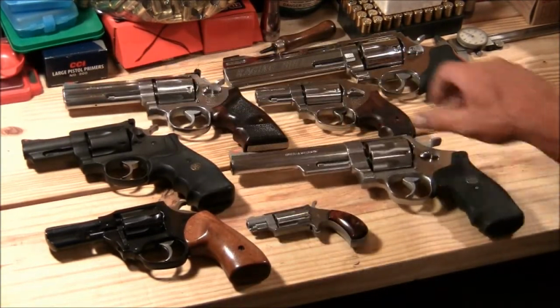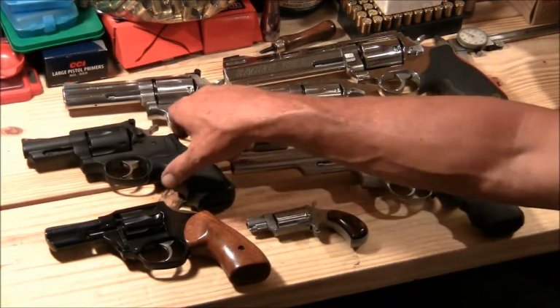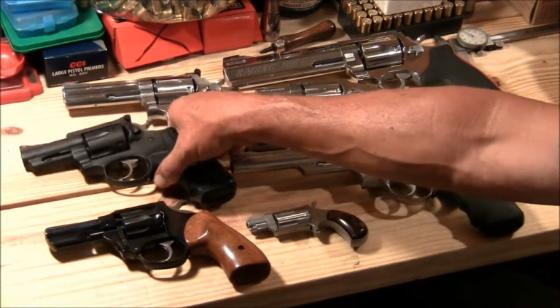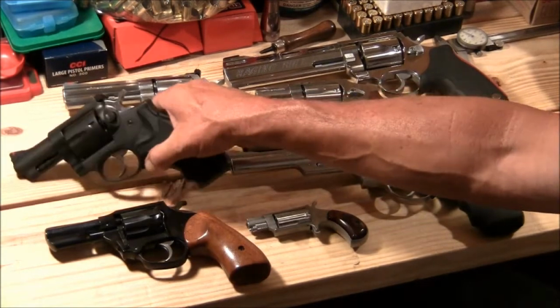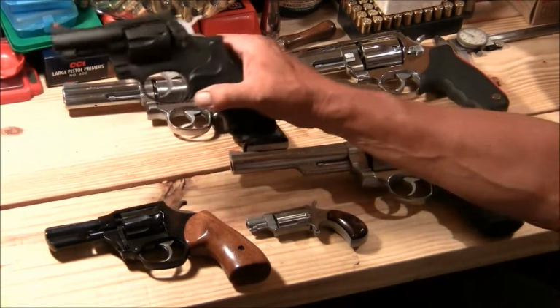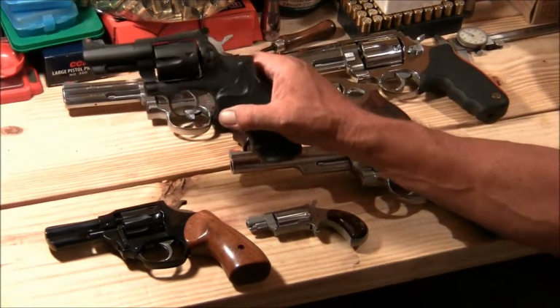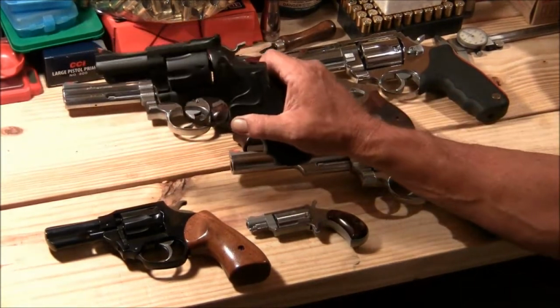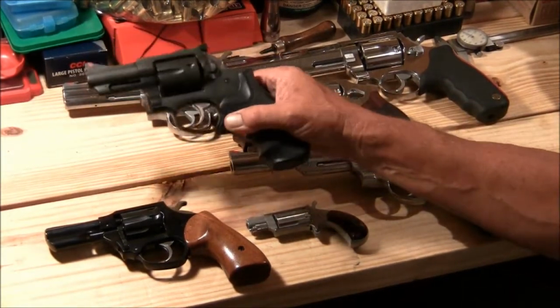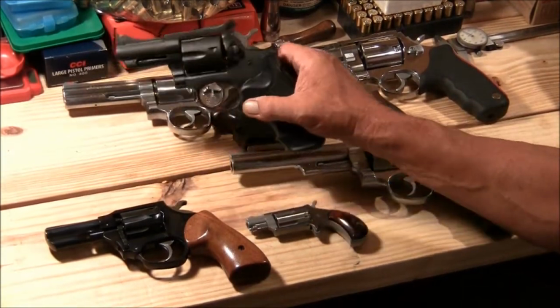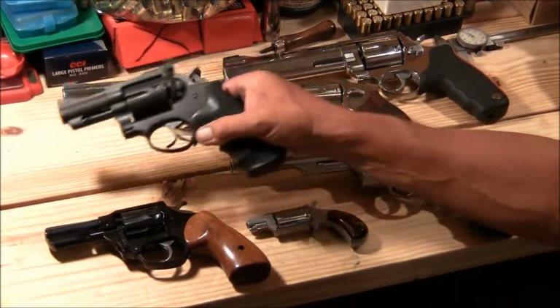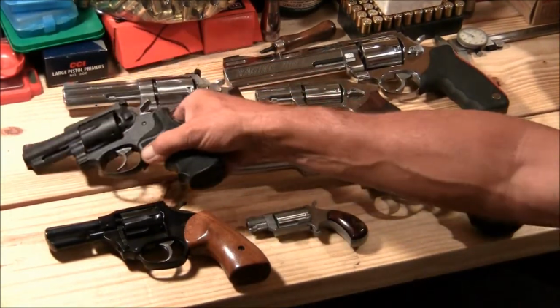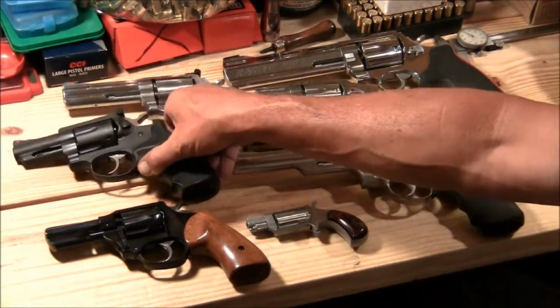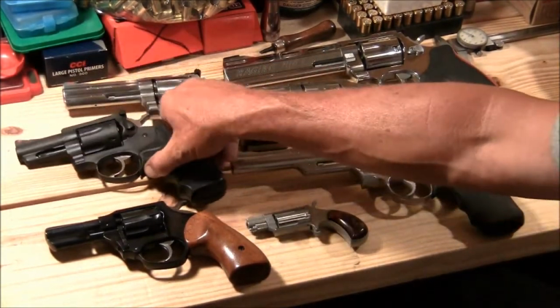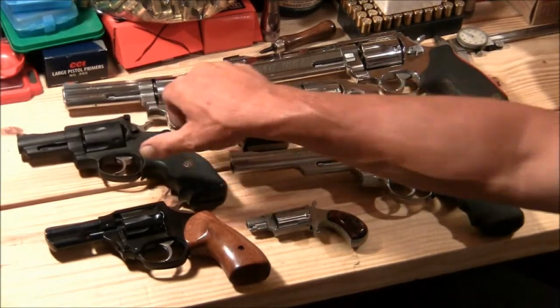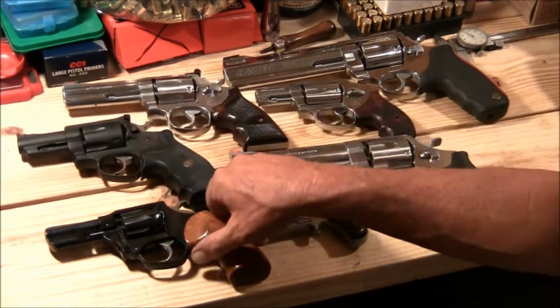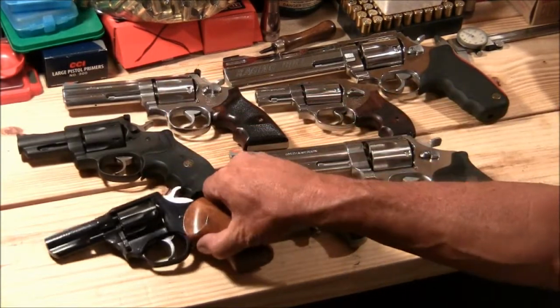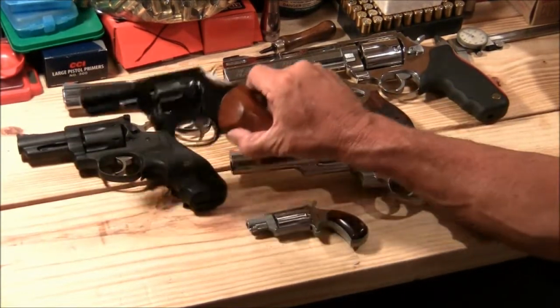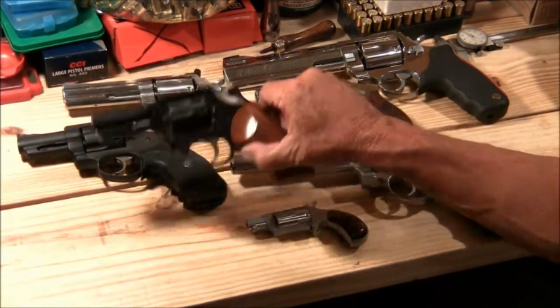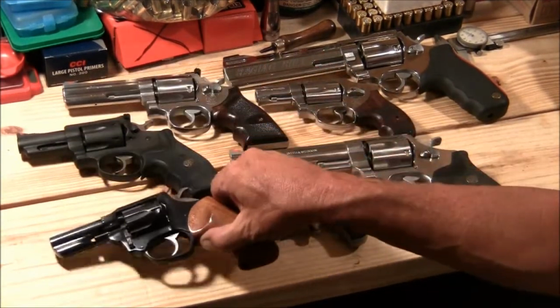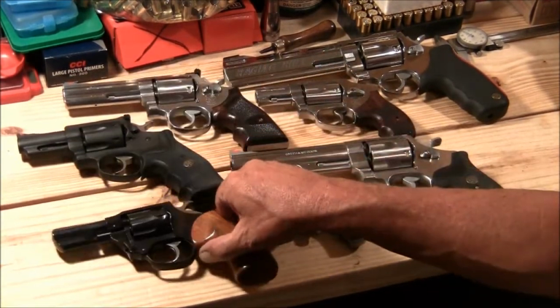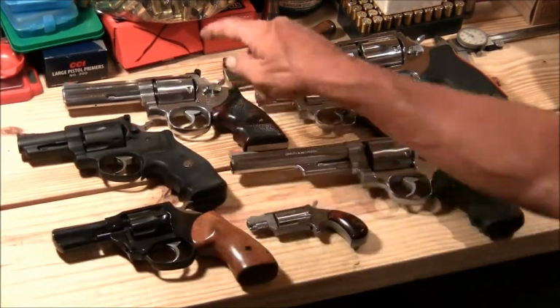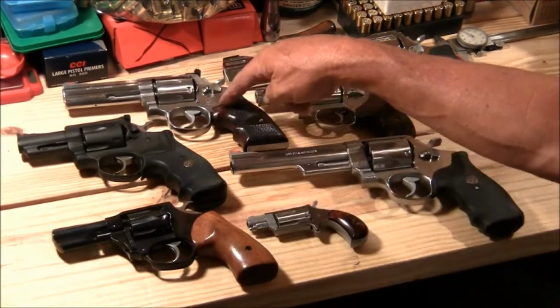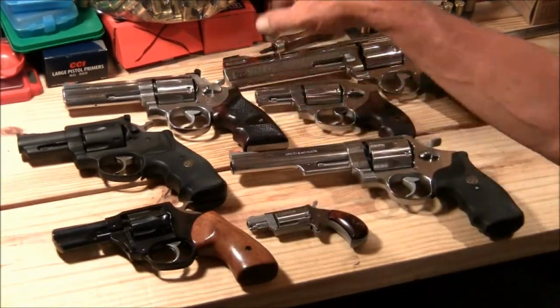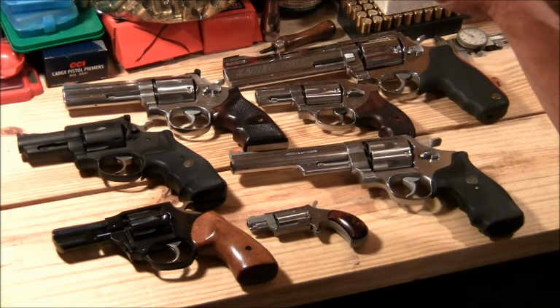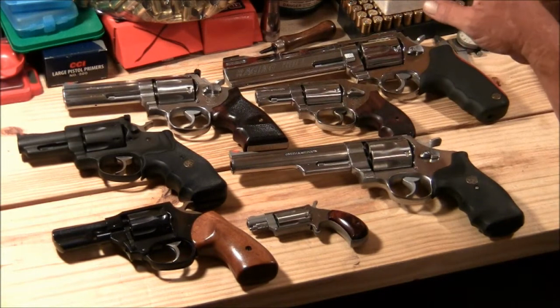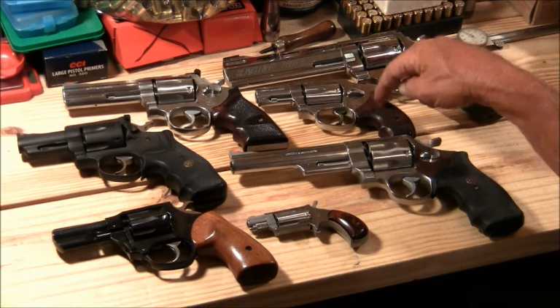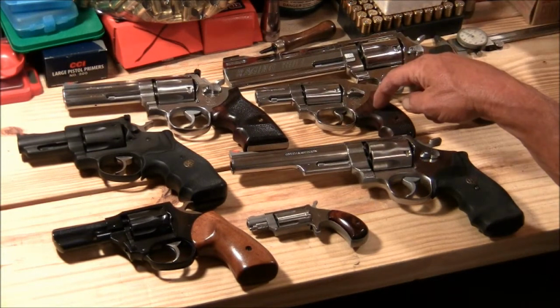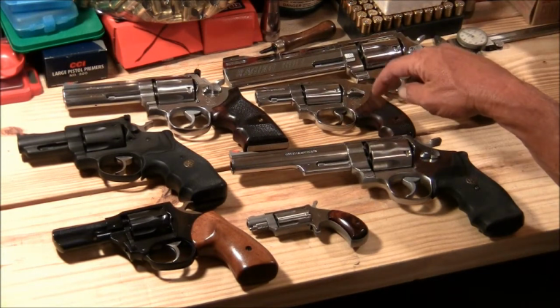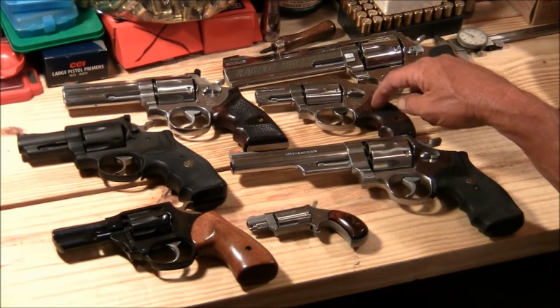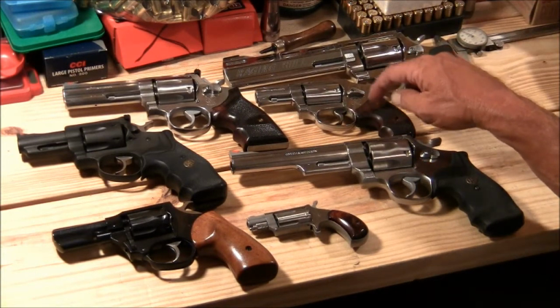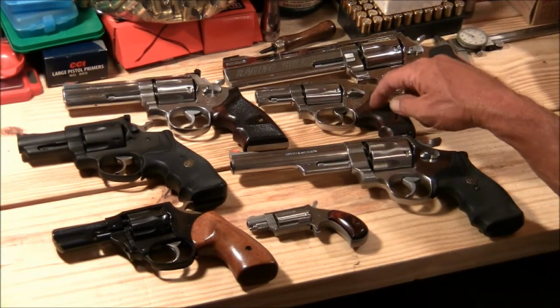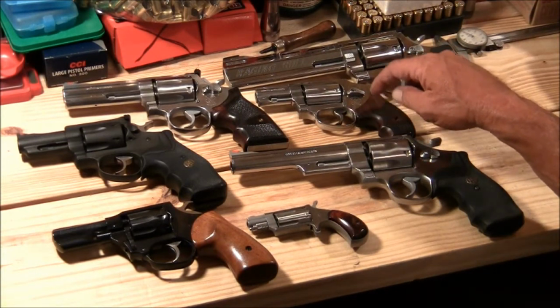This revolver's got a two and three-quarter inch barrel — I don't know if I'd mentioned that. And this one's got a three inch. That's a four inch. And this is two and an eighth.